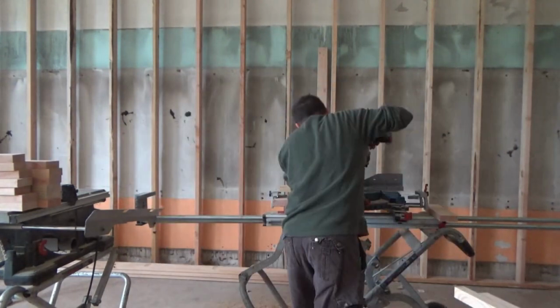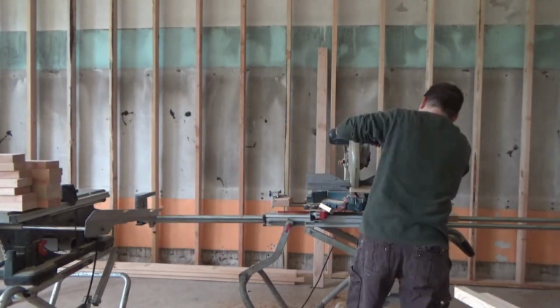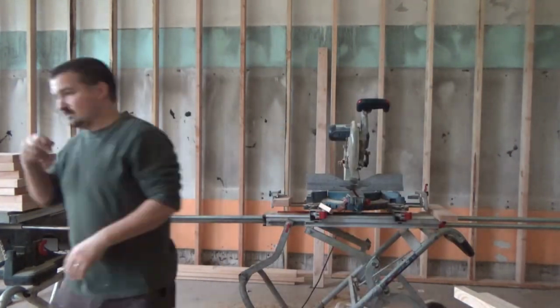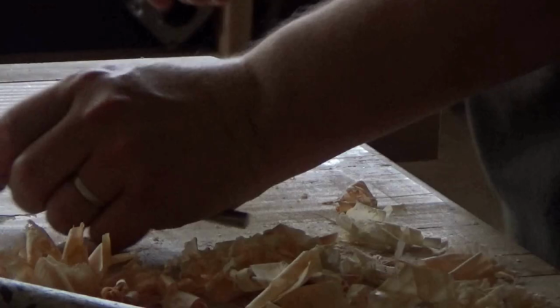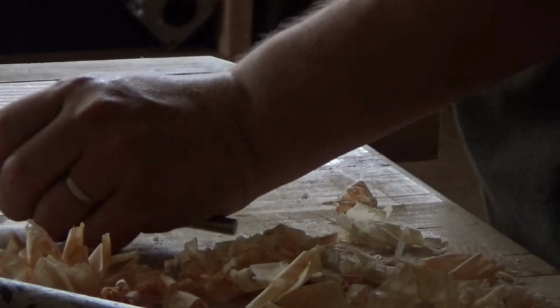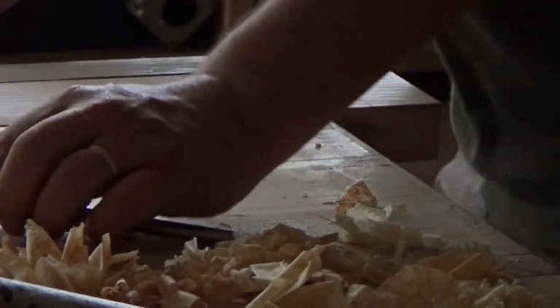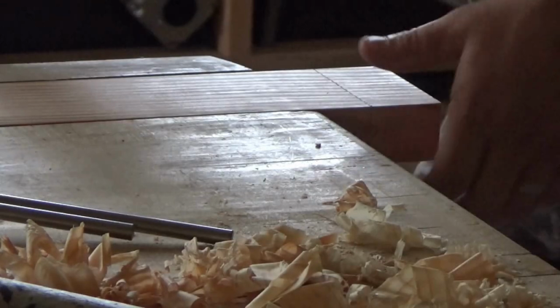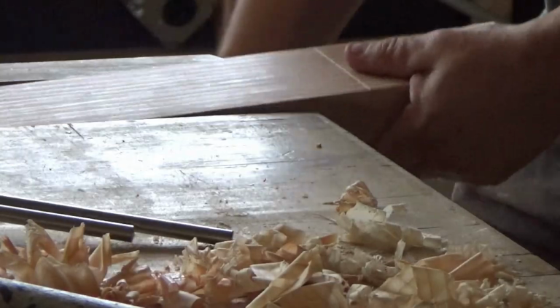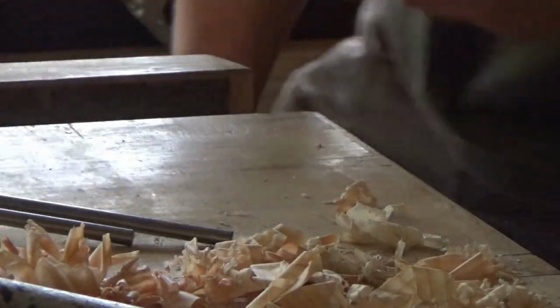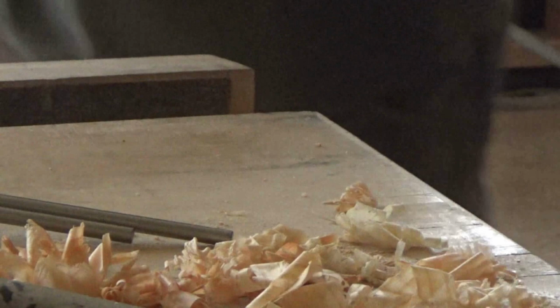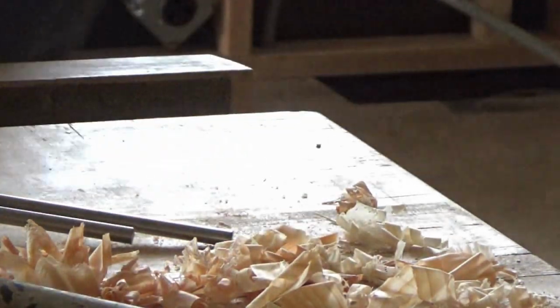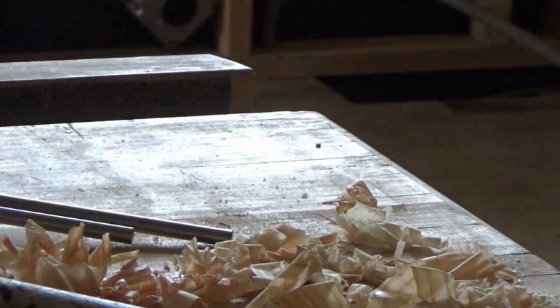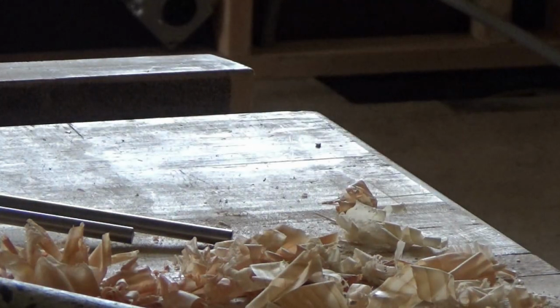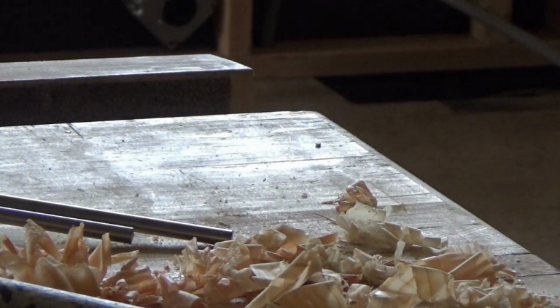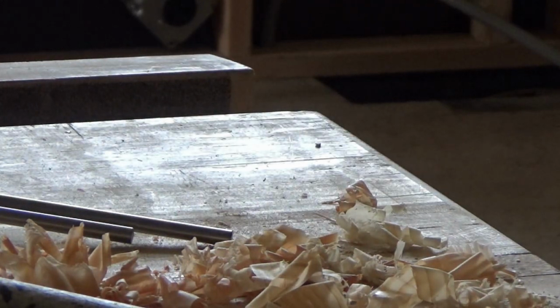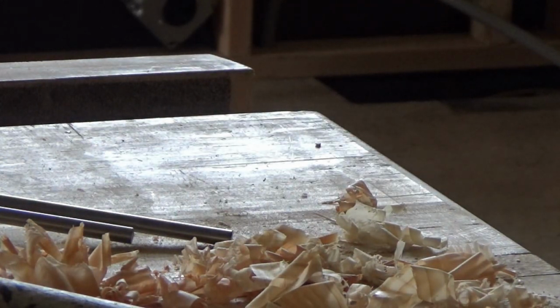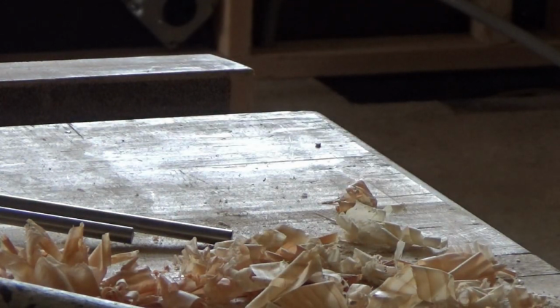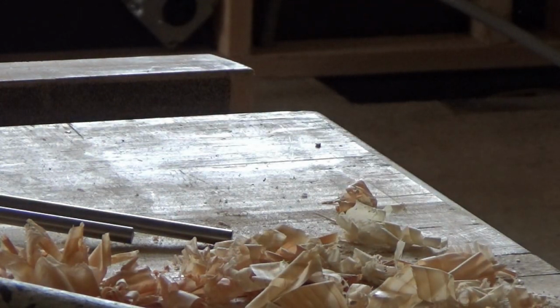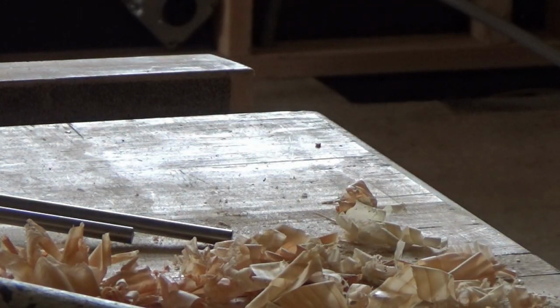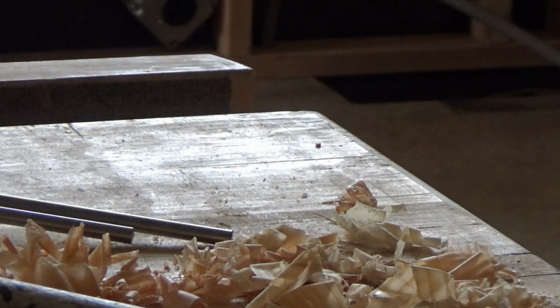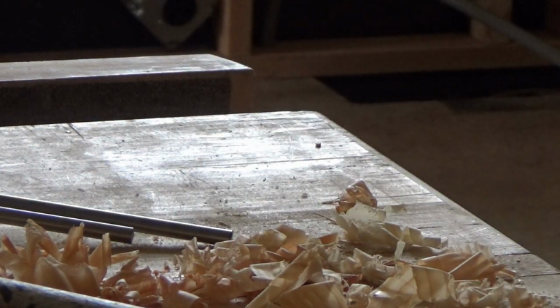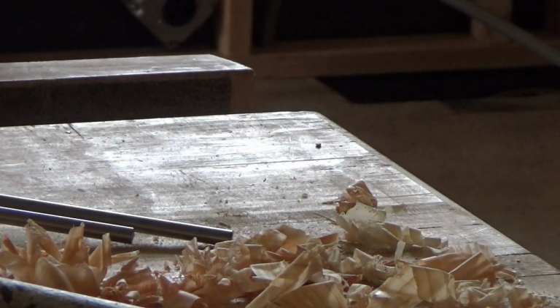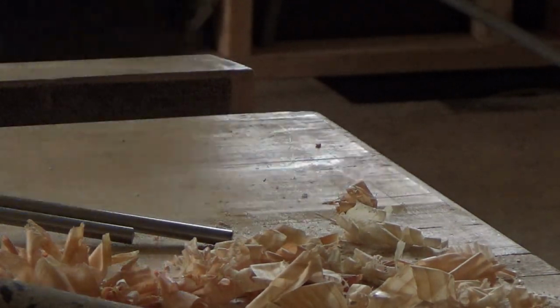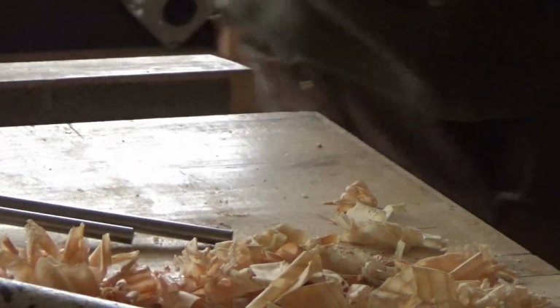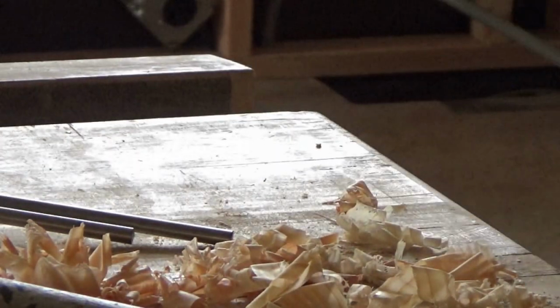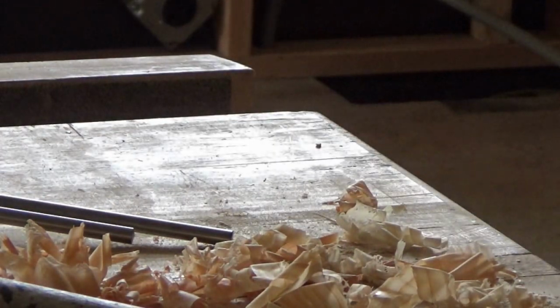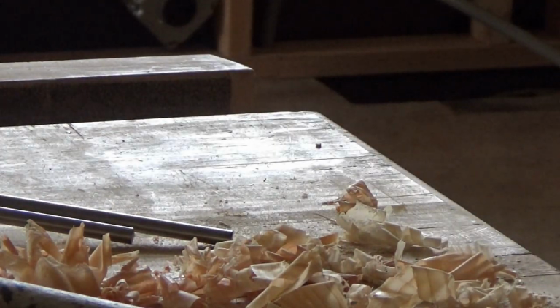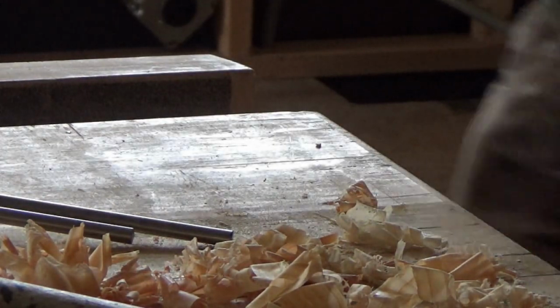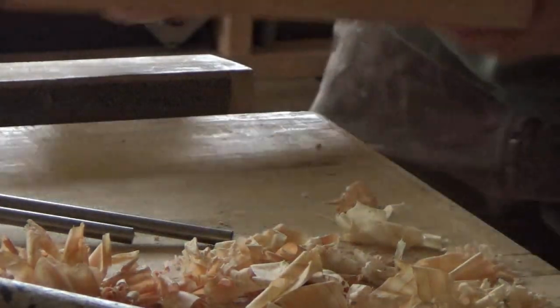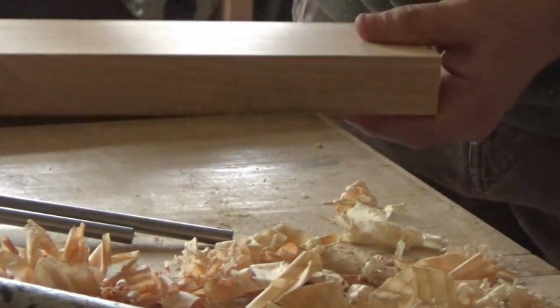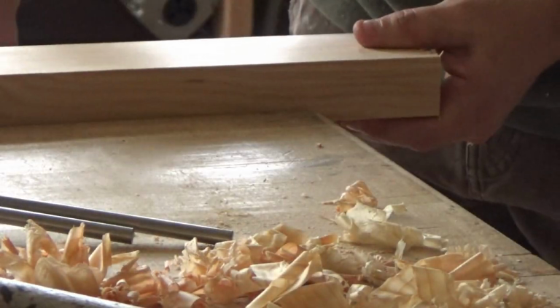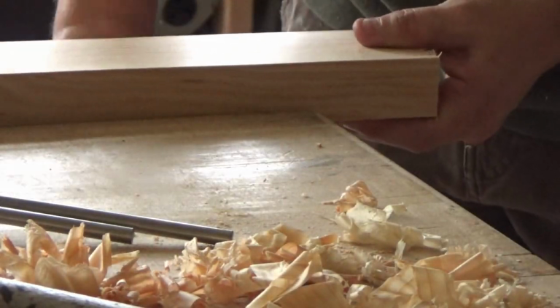I set up a stop block there, and I was cutting all of the horizontals which are going to carry the shelves, and getting those prepped up for marking tenons.